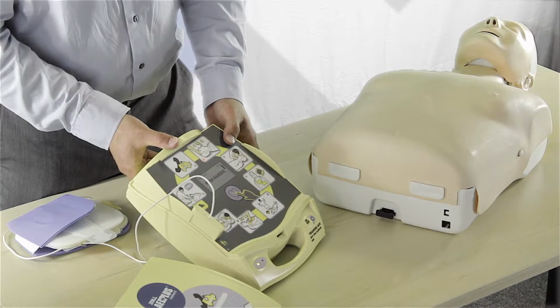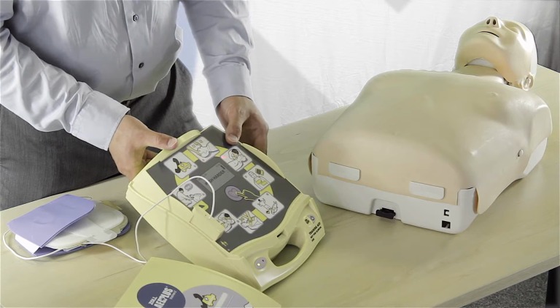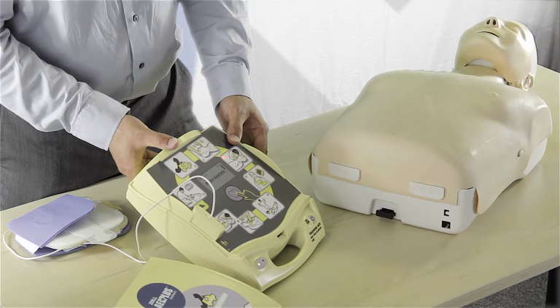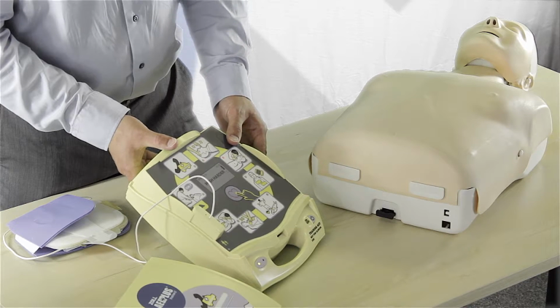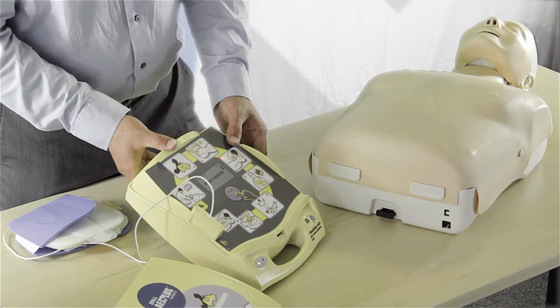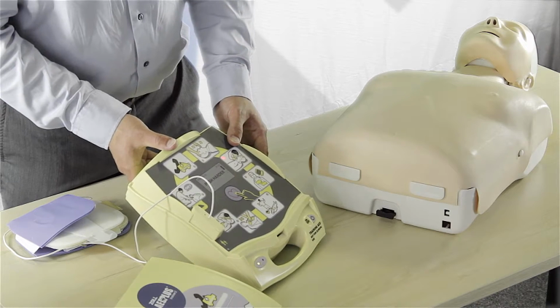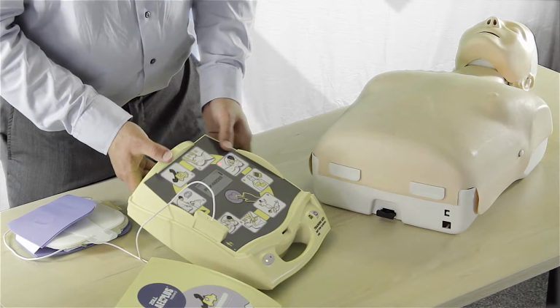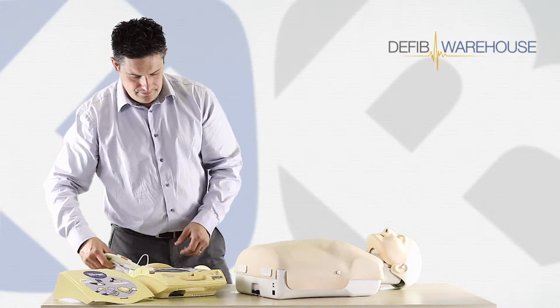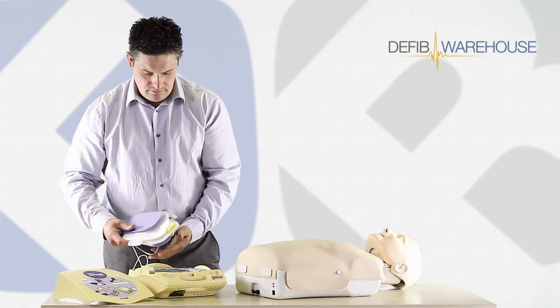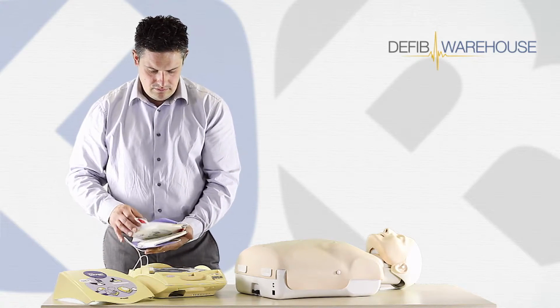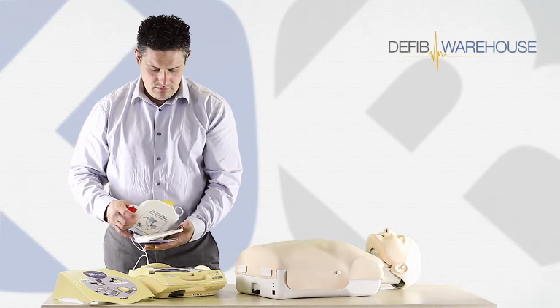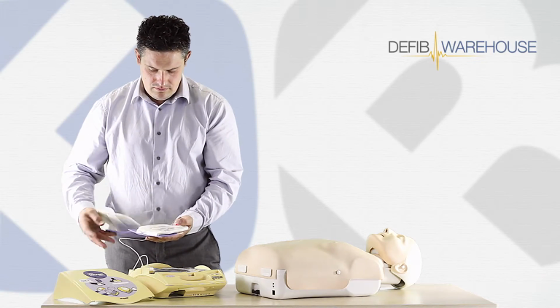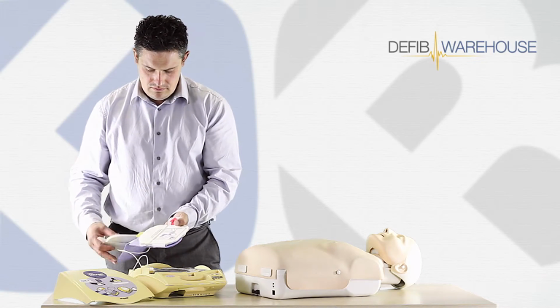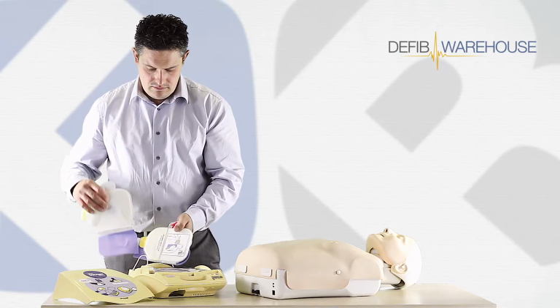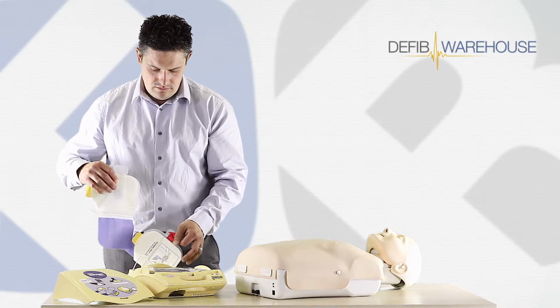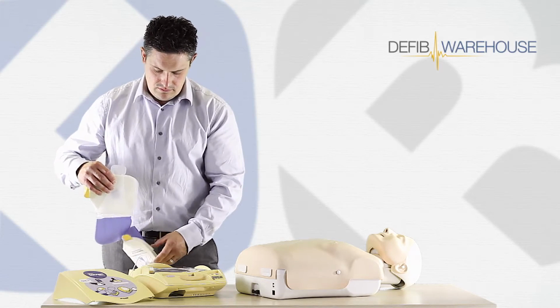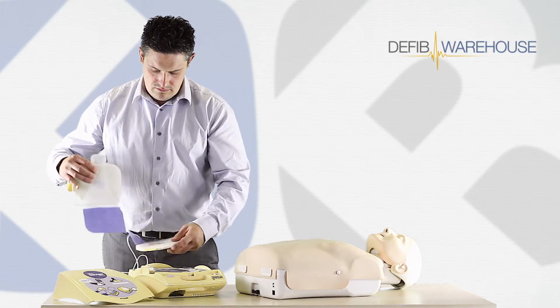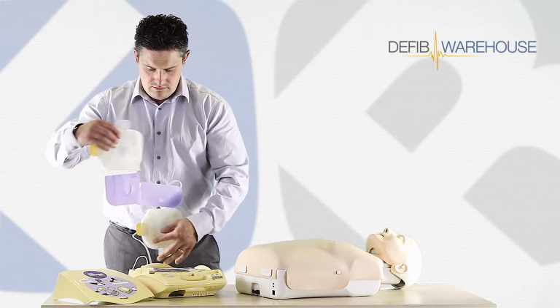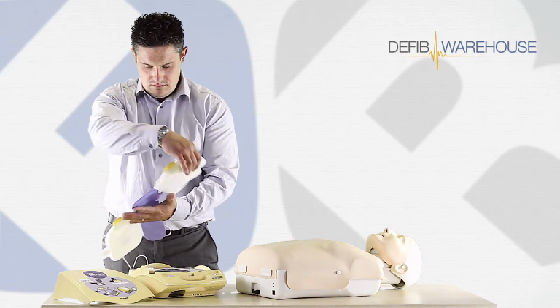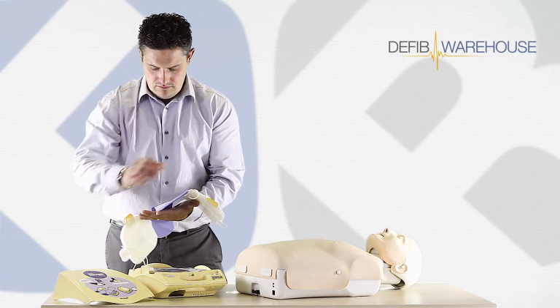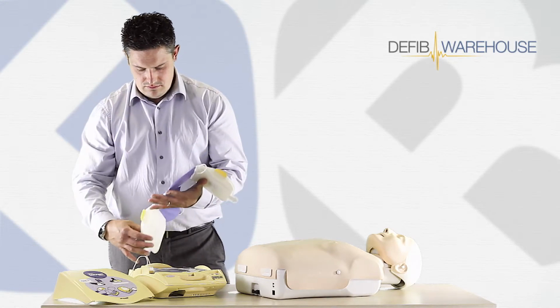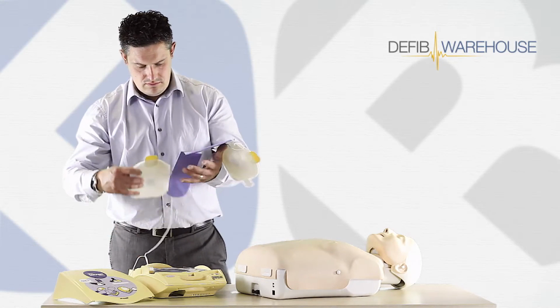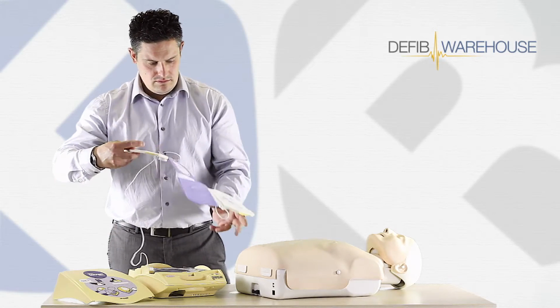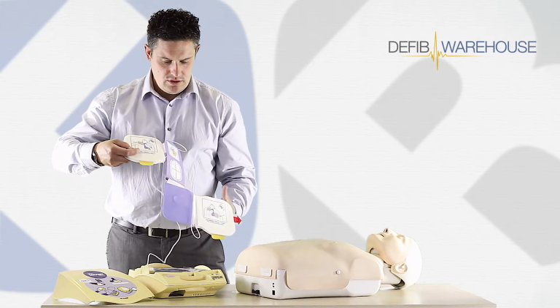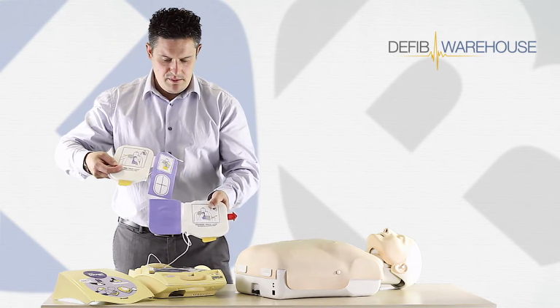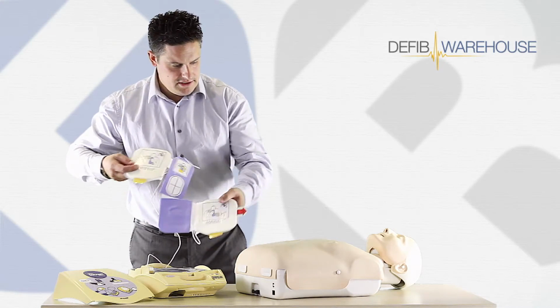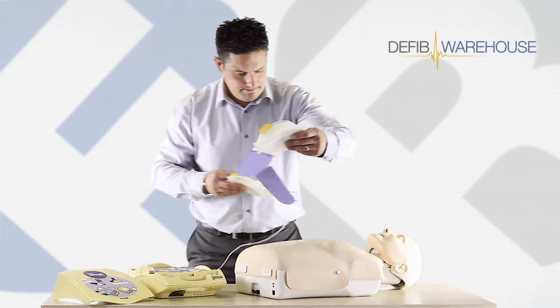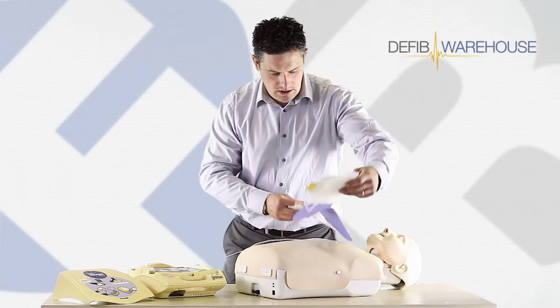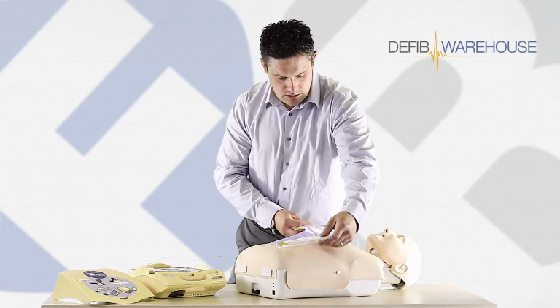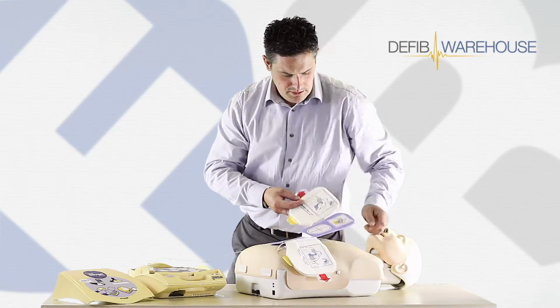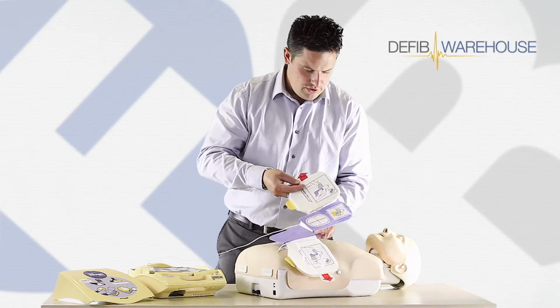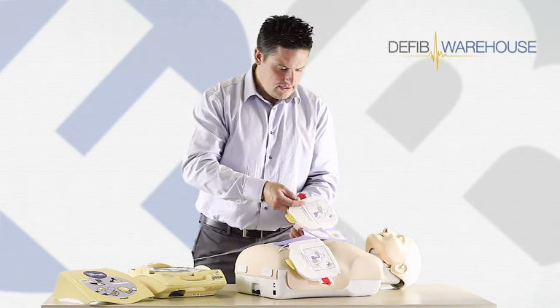Check breathing. Attach defib pads to patient's chest. You can see our pads, so we'll pop these on the chest.